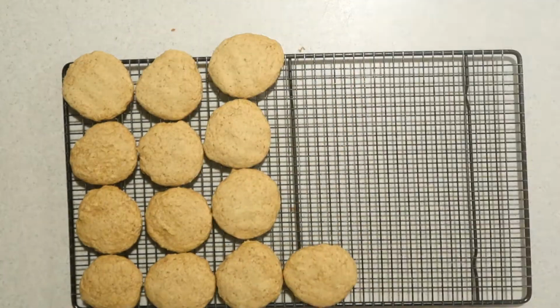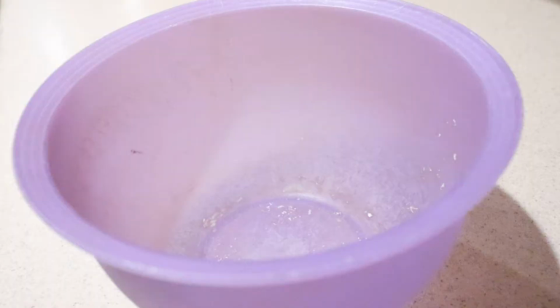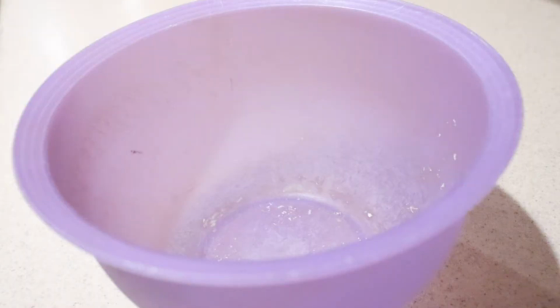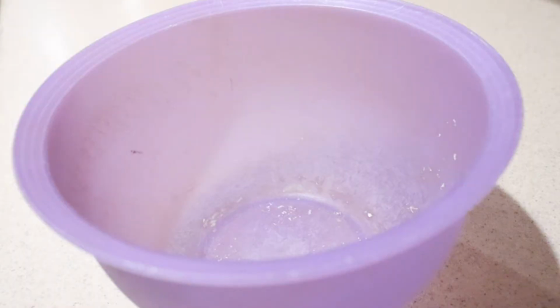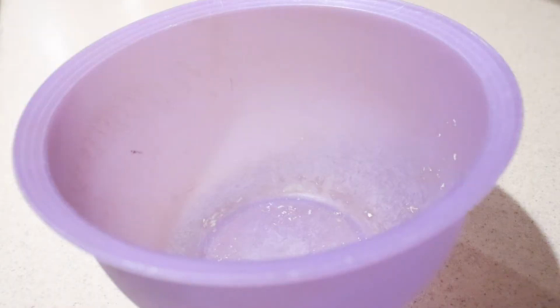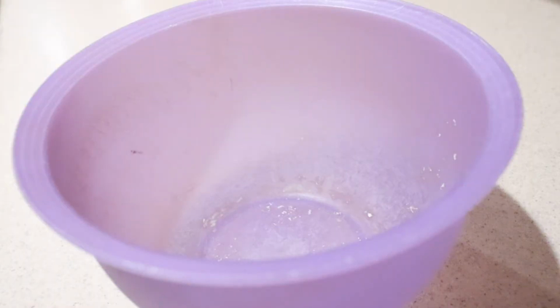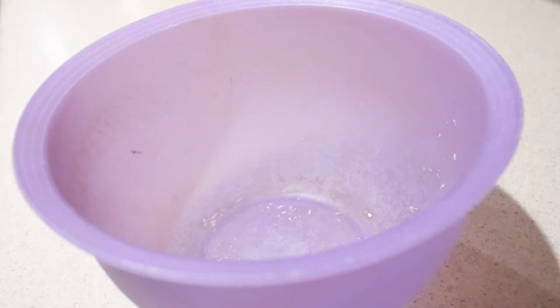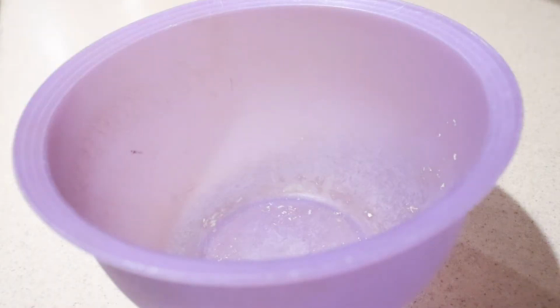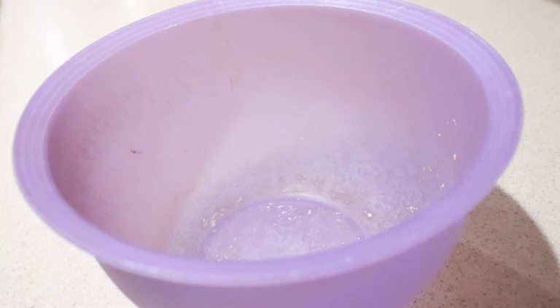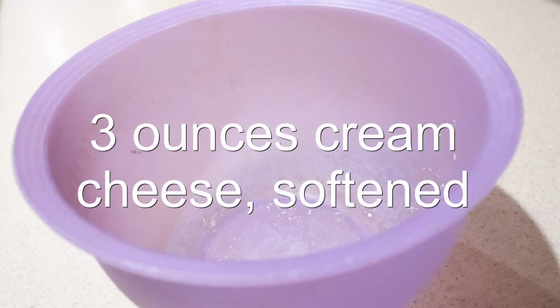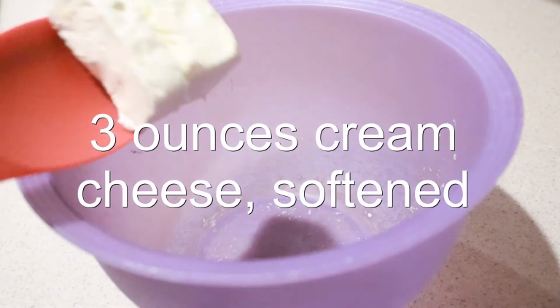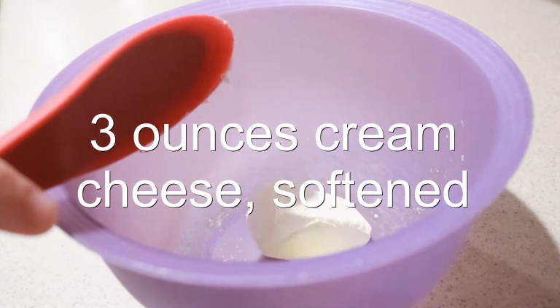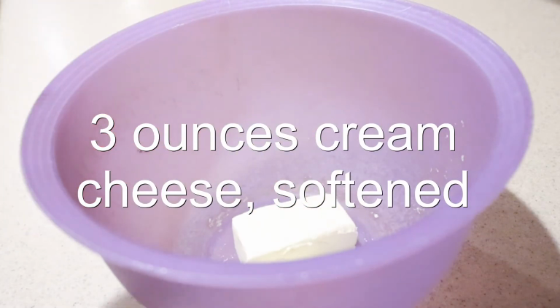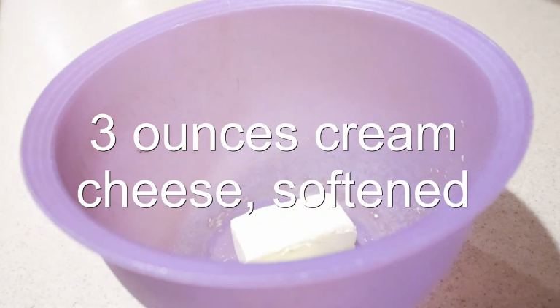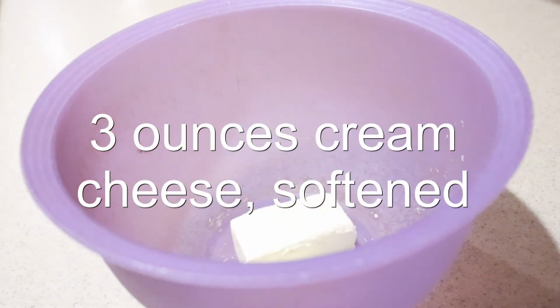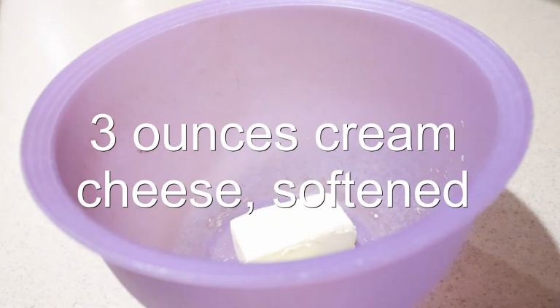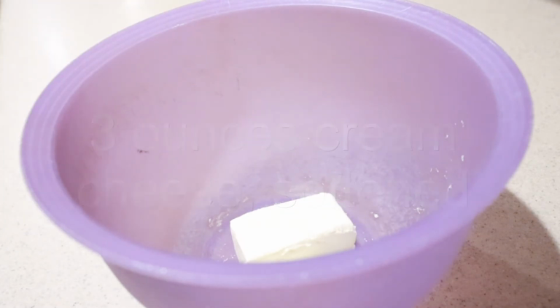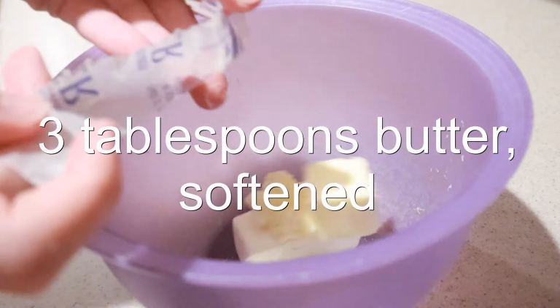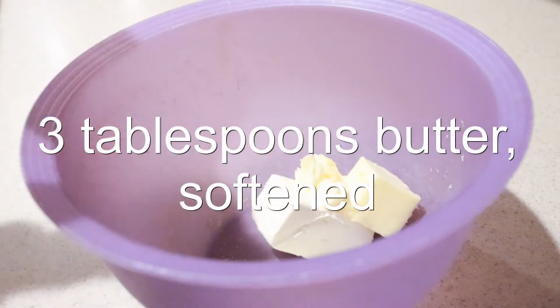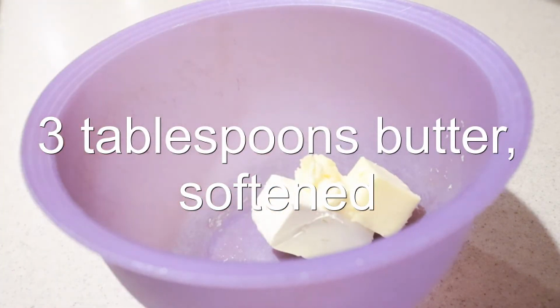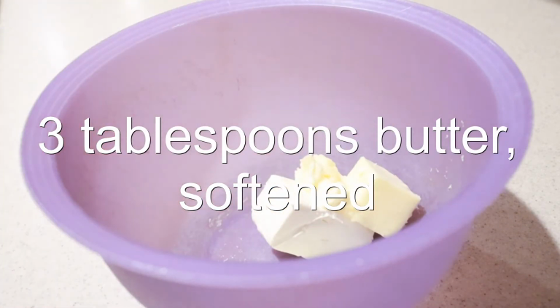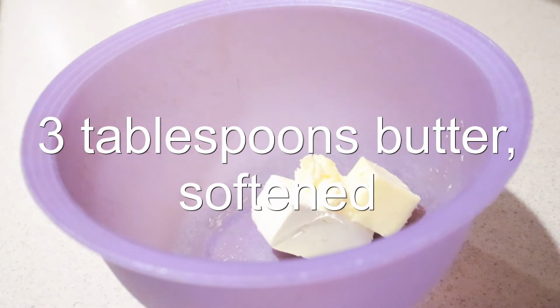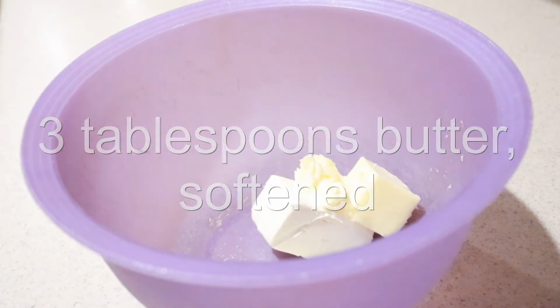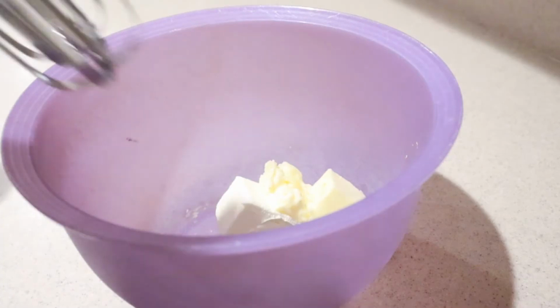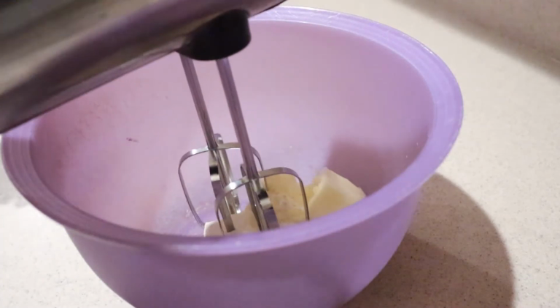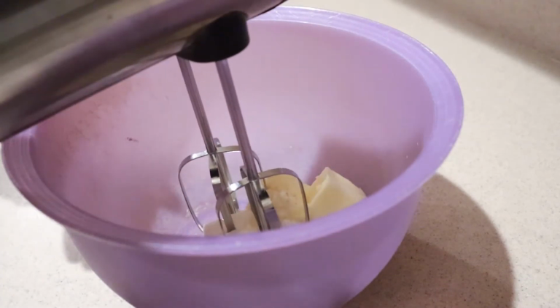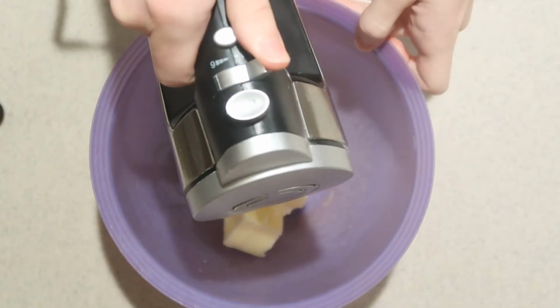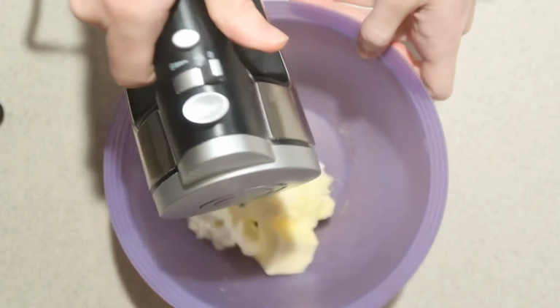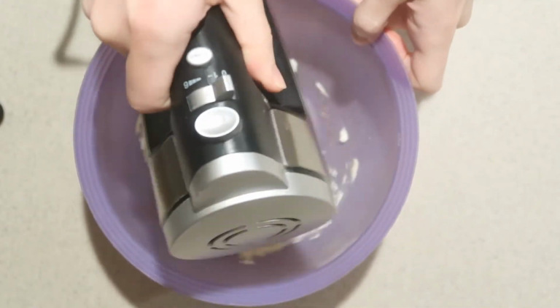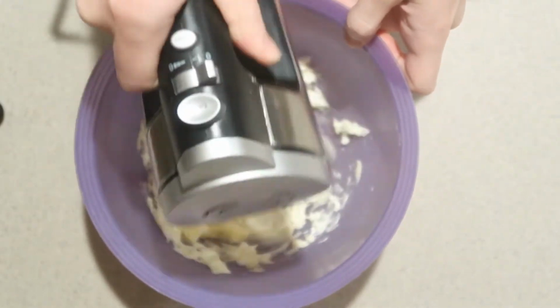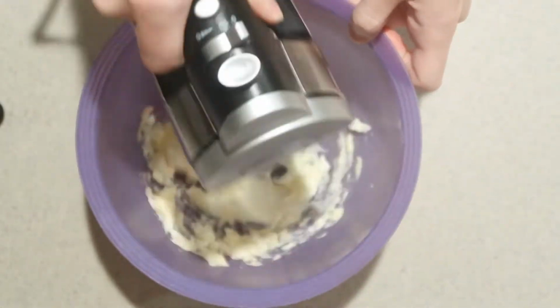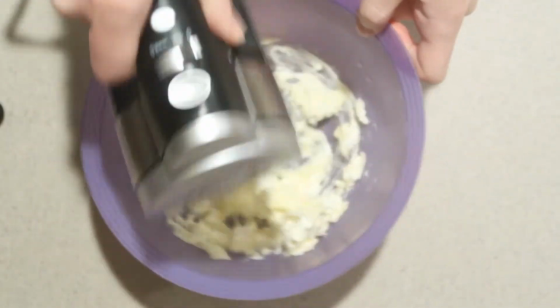Then to make the cream cheese filling, in a medium bowl add in the softened cream cheese and softened butter, and beat them with an electric mixer until they're smooth and light.